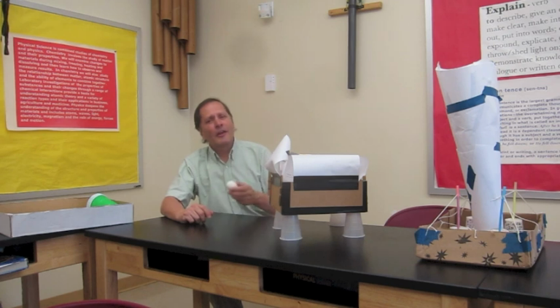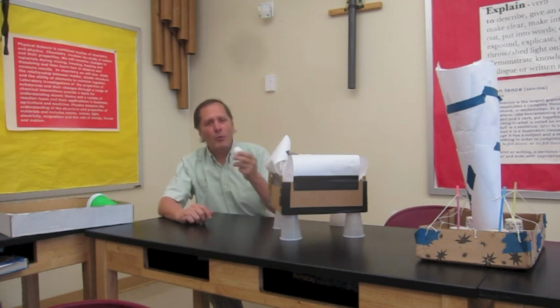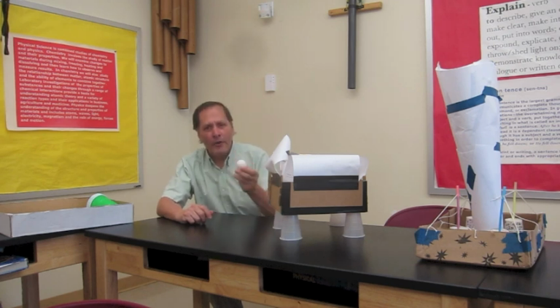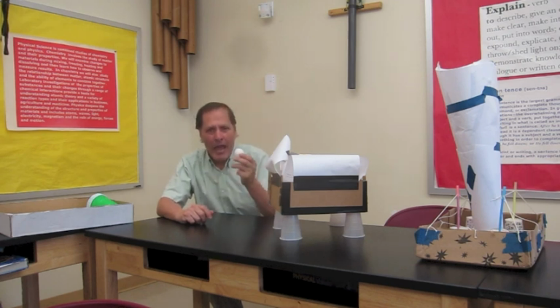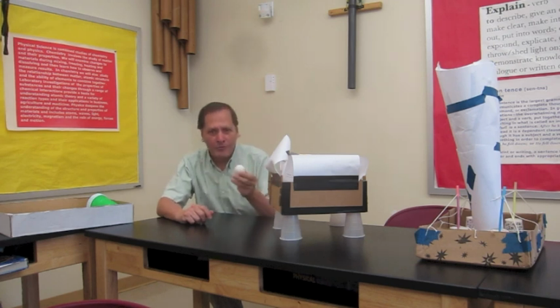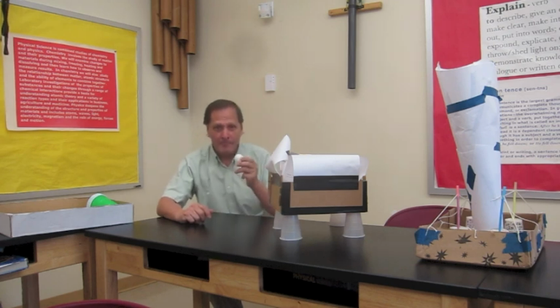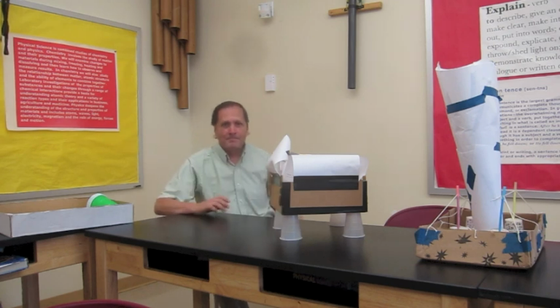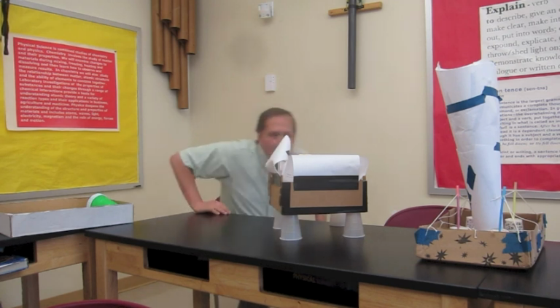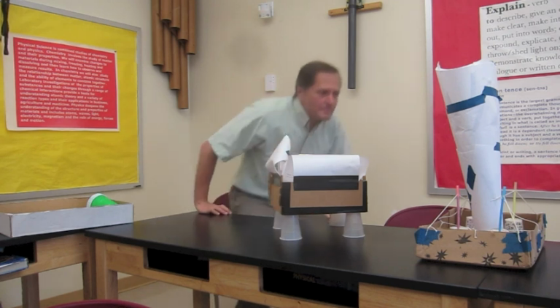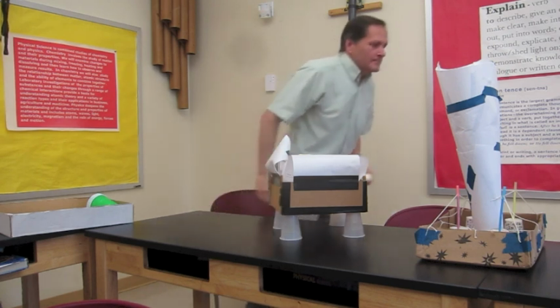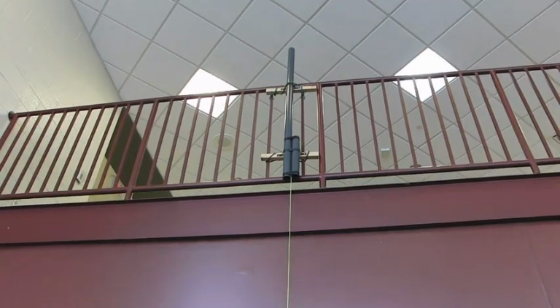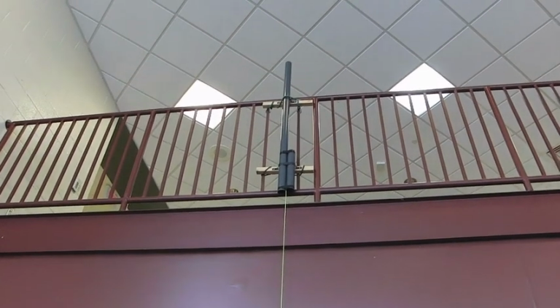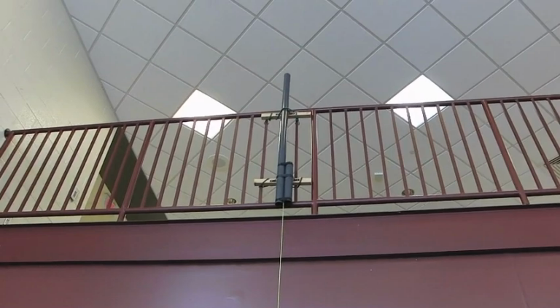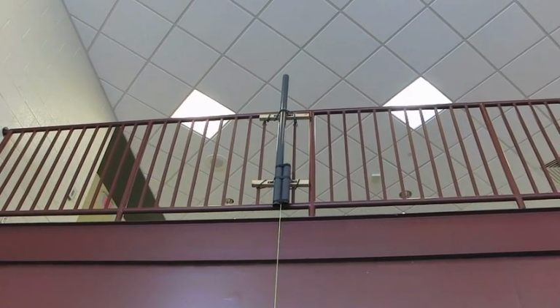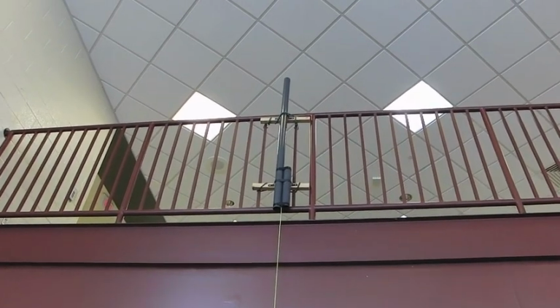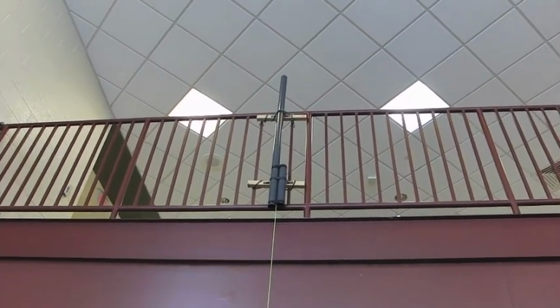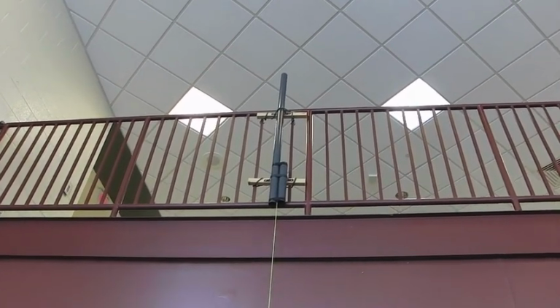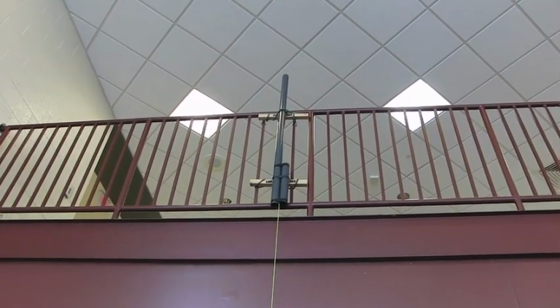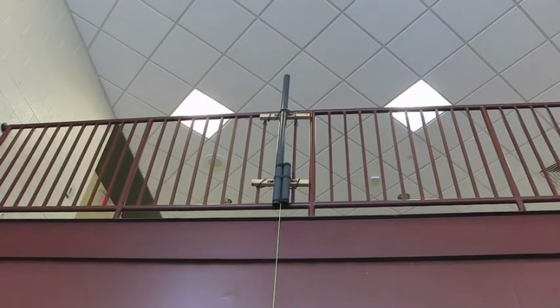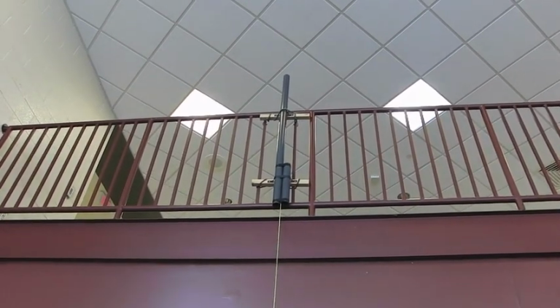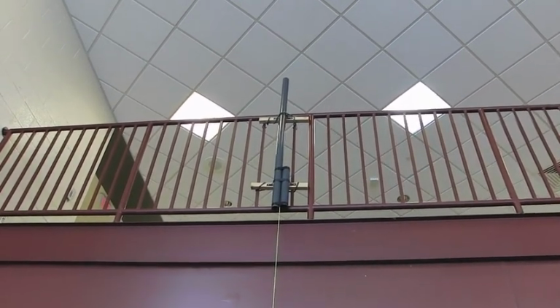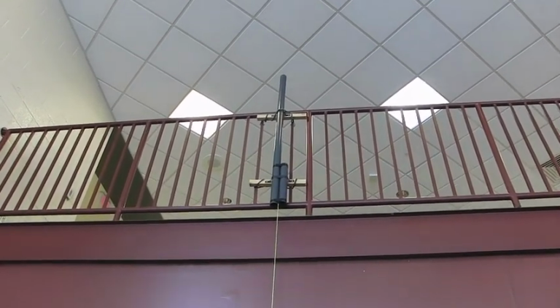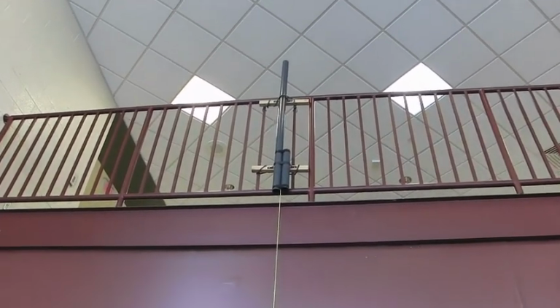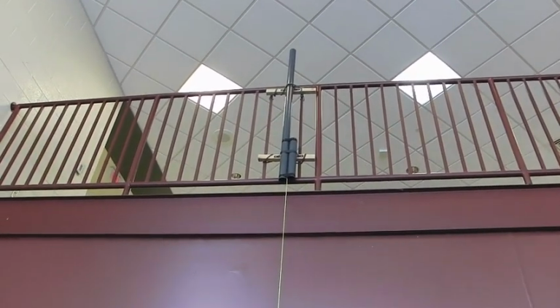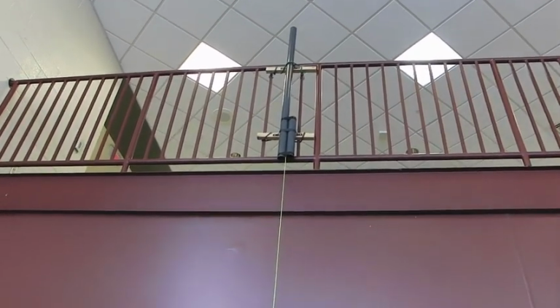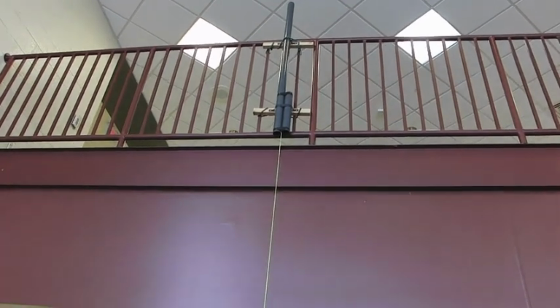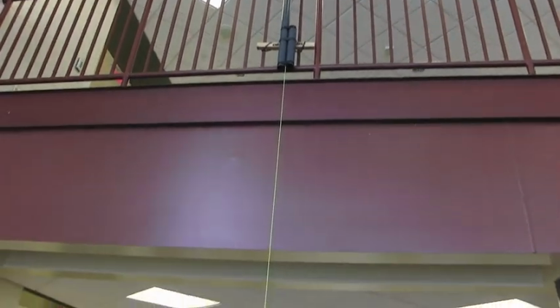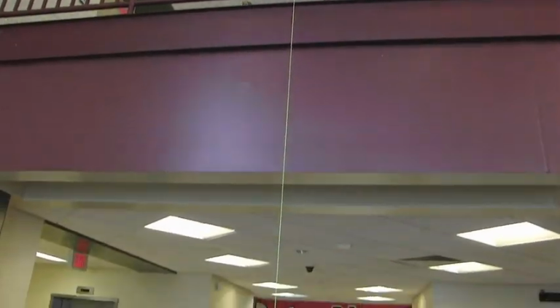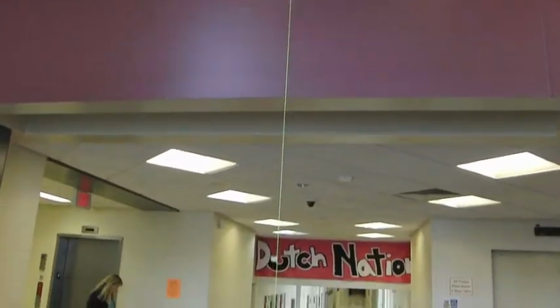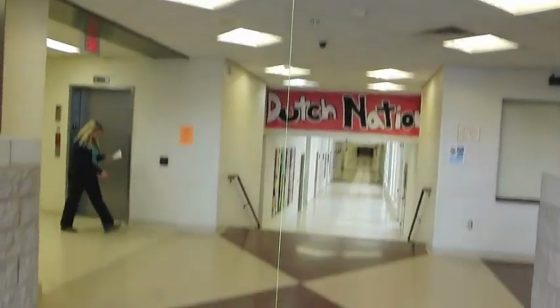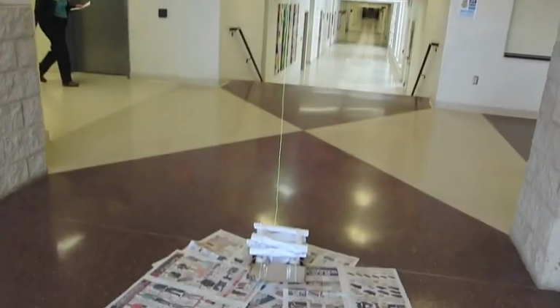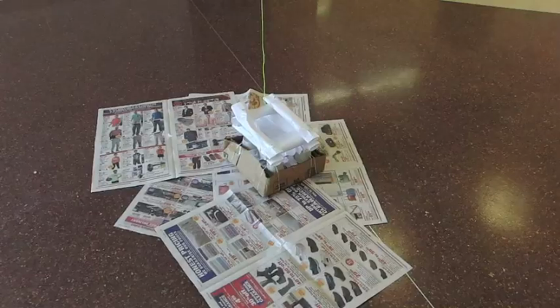Let's take a look at where and how we drop it. I have two different tubes that are attached to the upstairs railing, with a string hanging down that leads to the lower level, and this will act as a guide to the project.